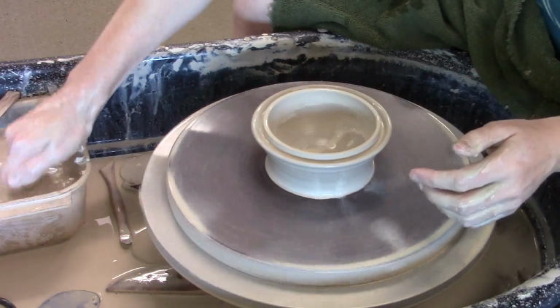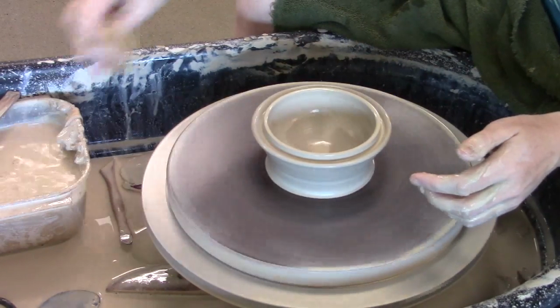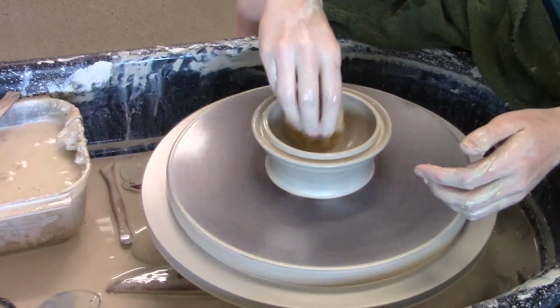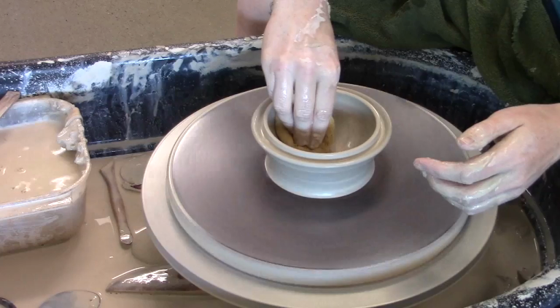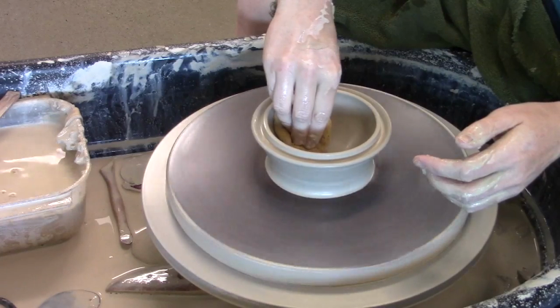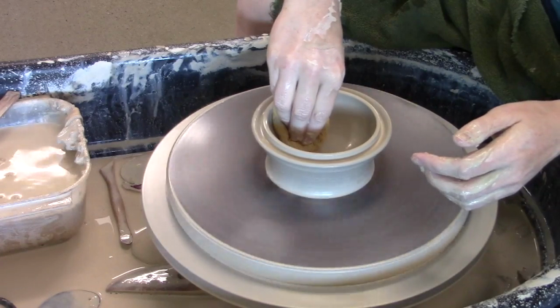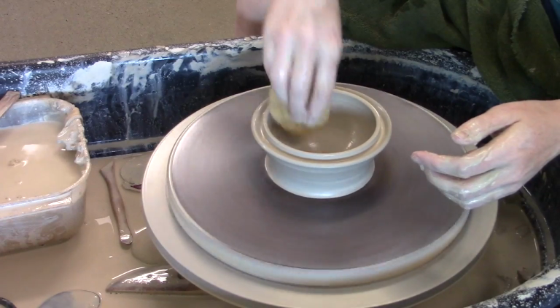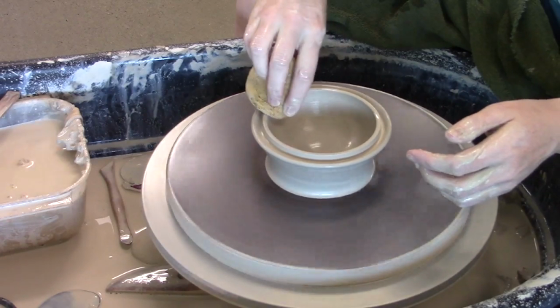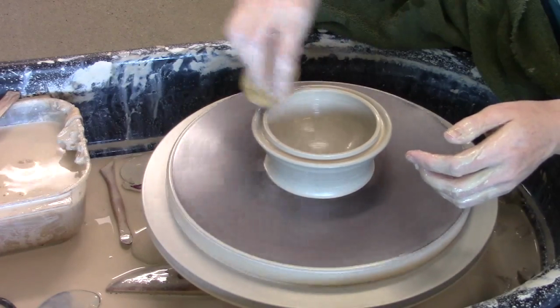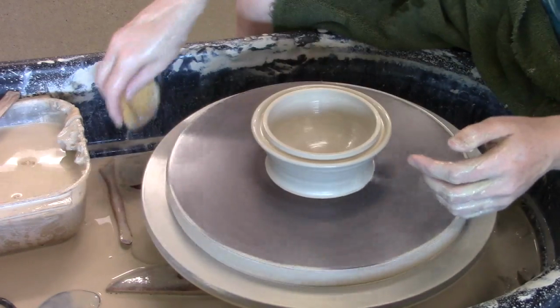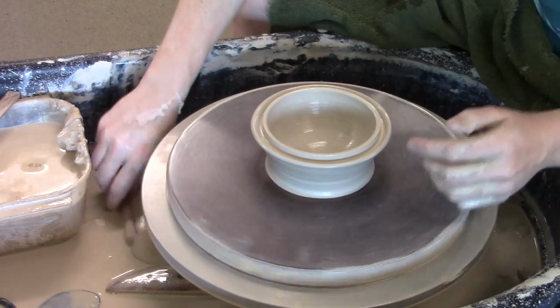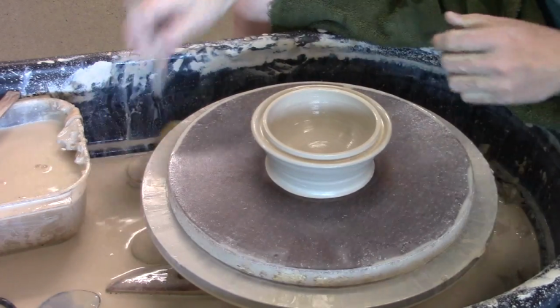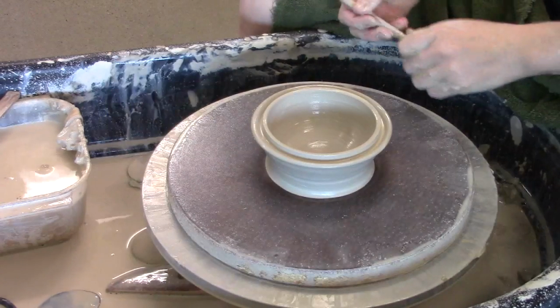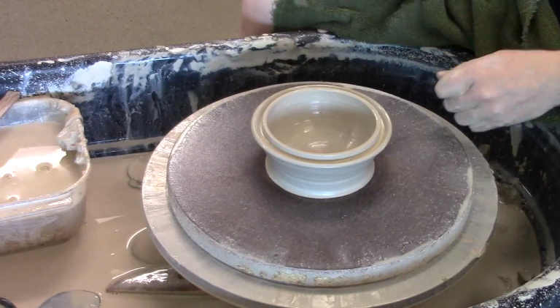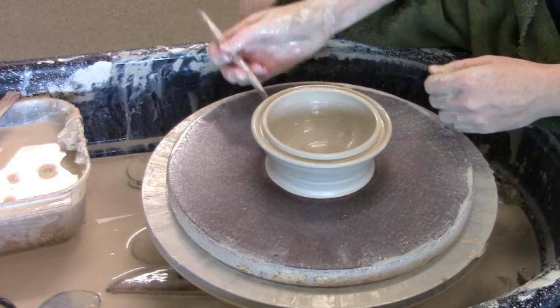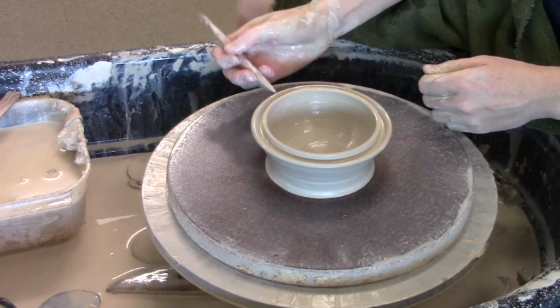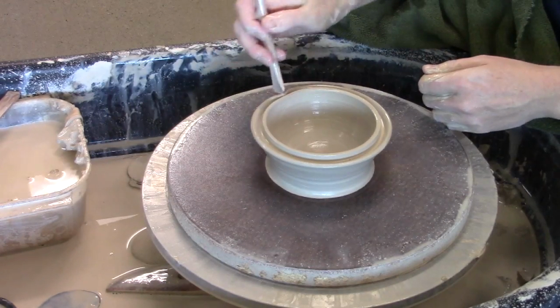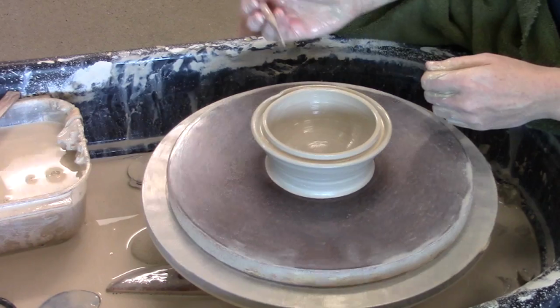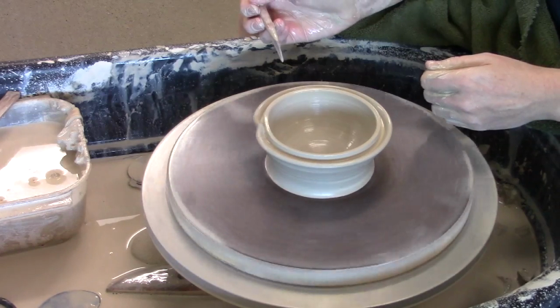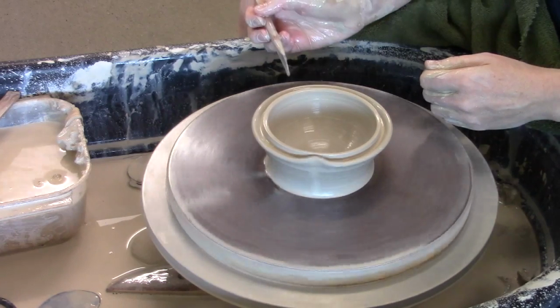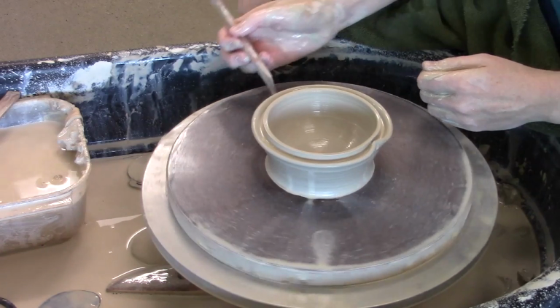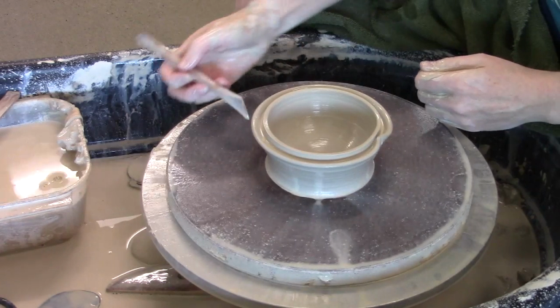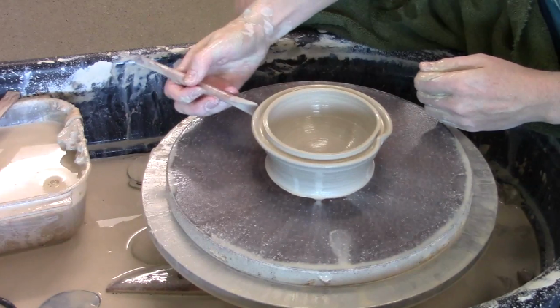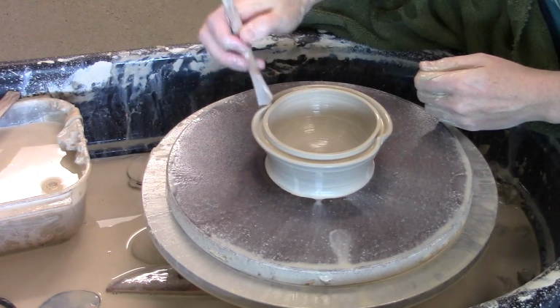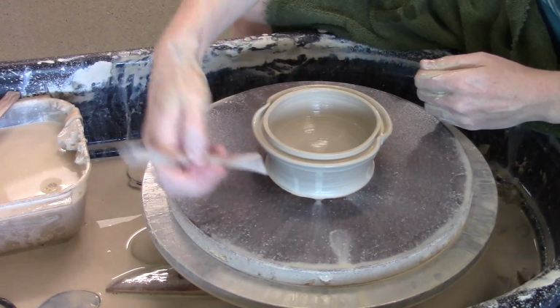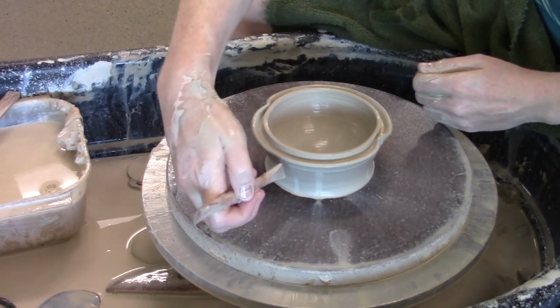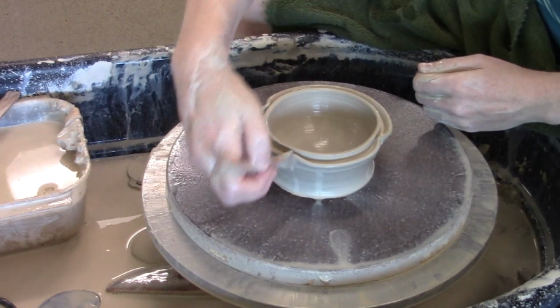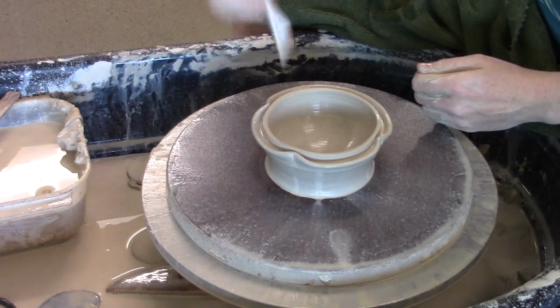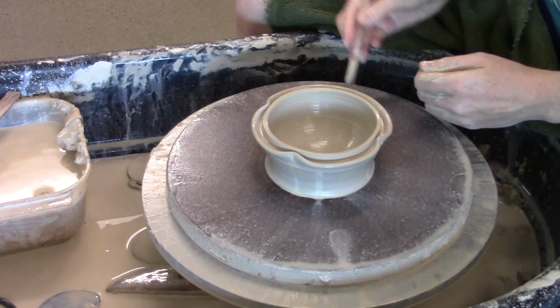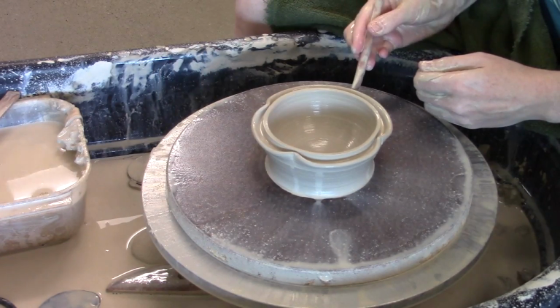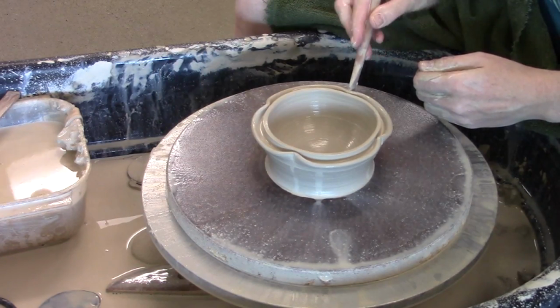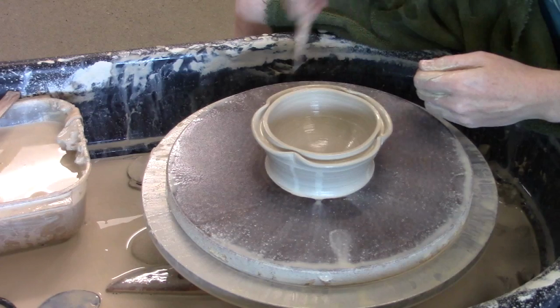One thing that I often do on something like this is a little decorative piece at the edge — I'll use the knife to make little decorative lines there.